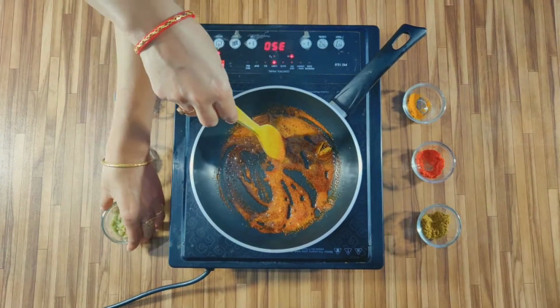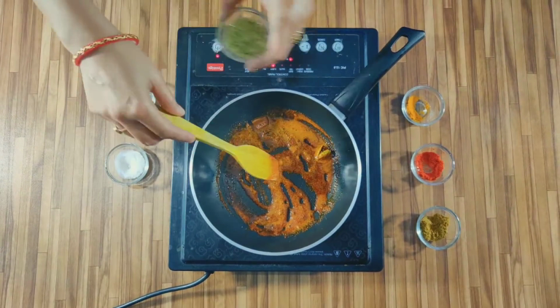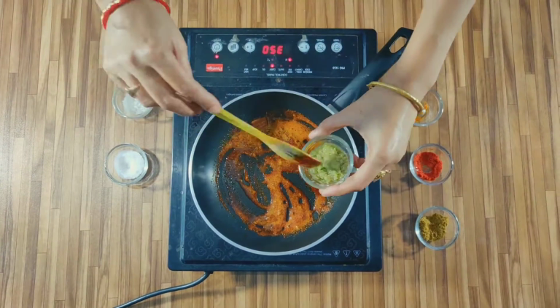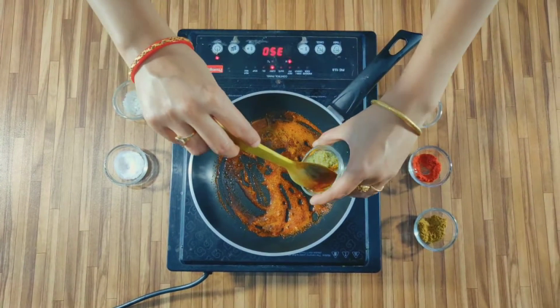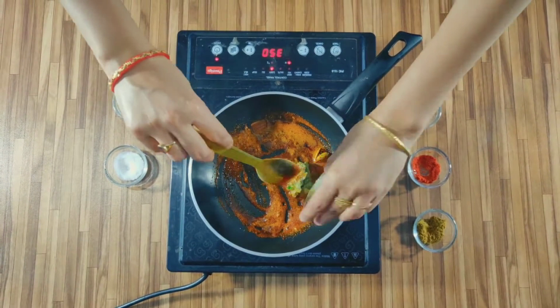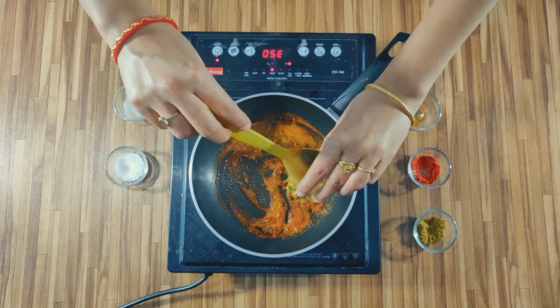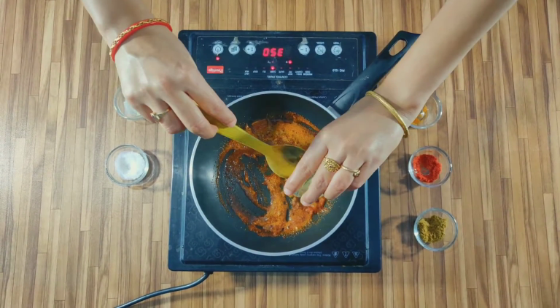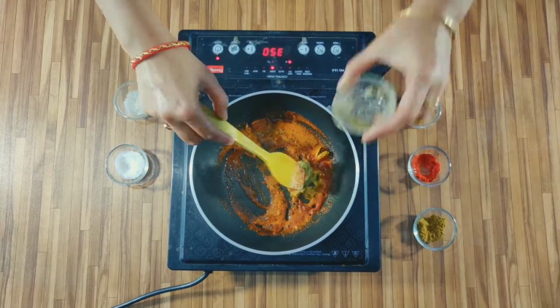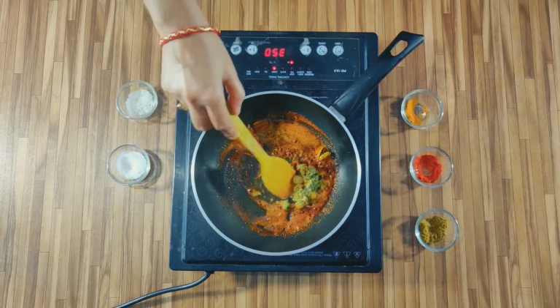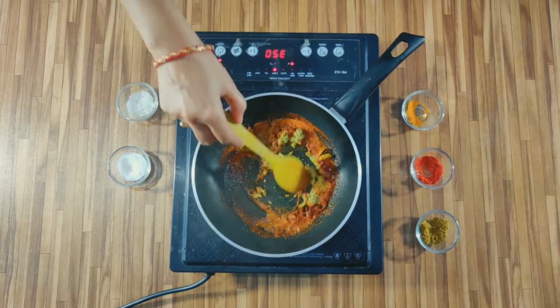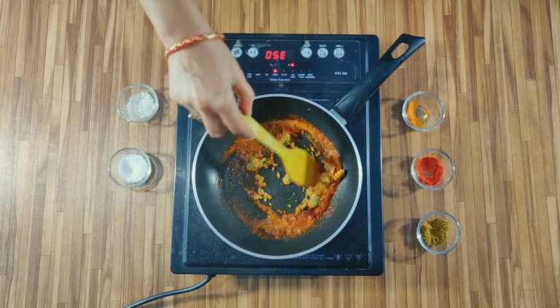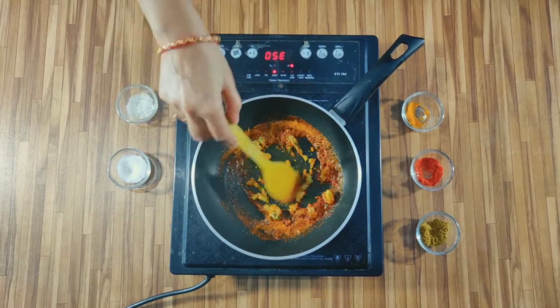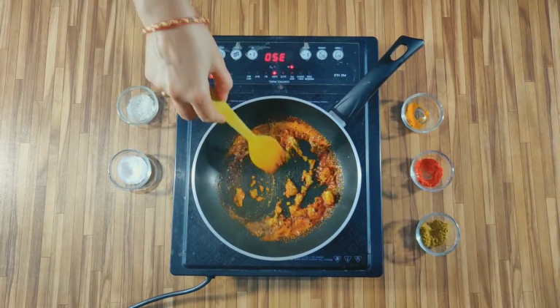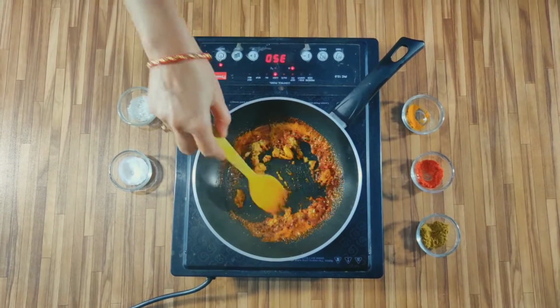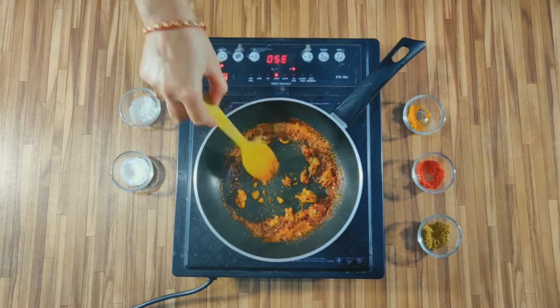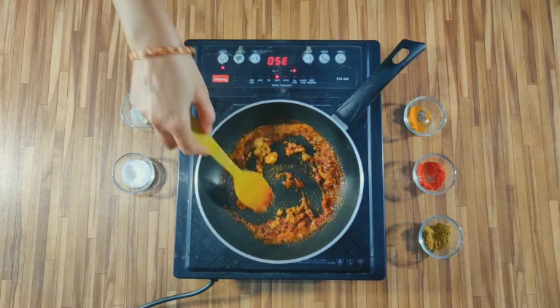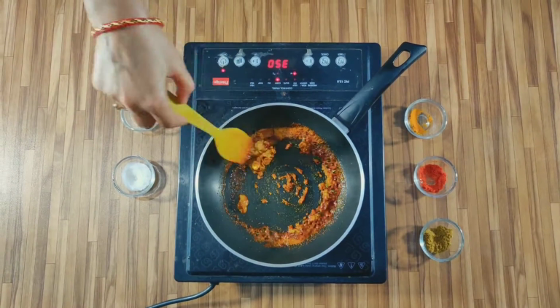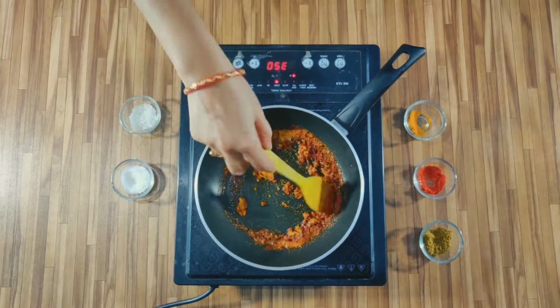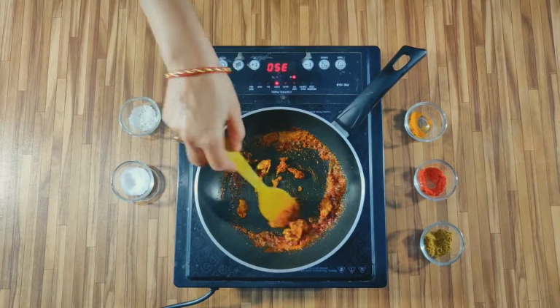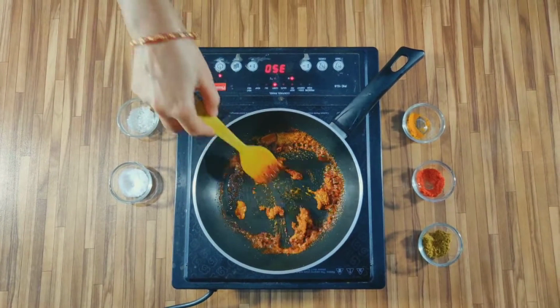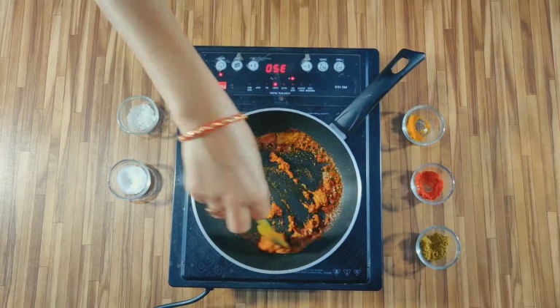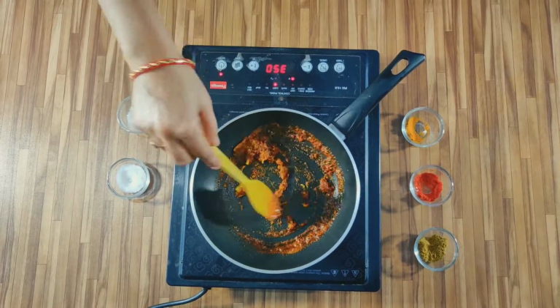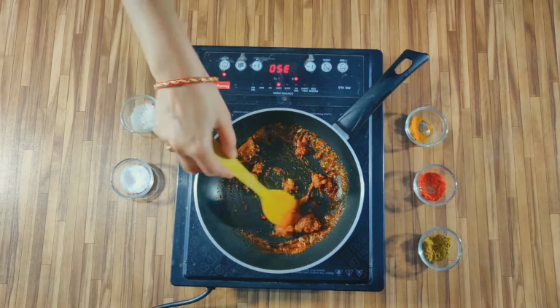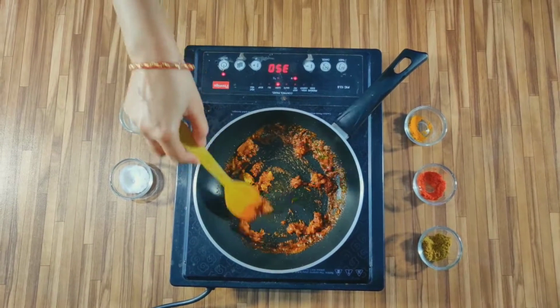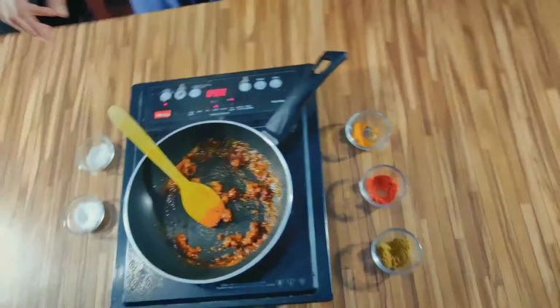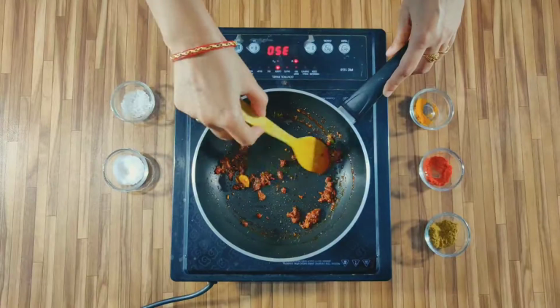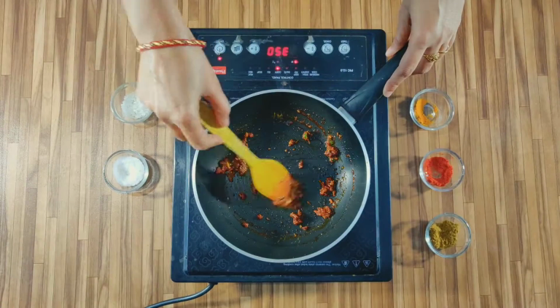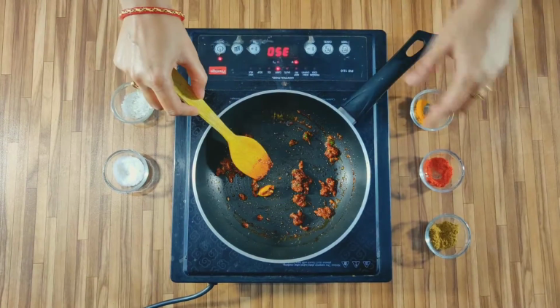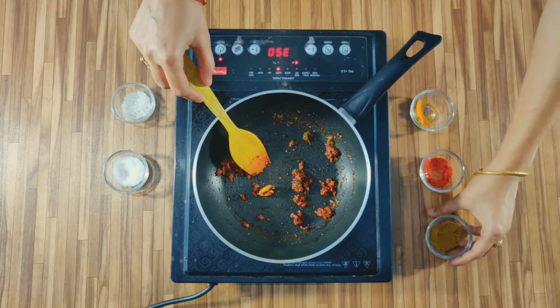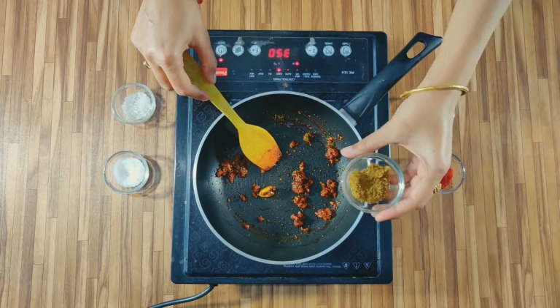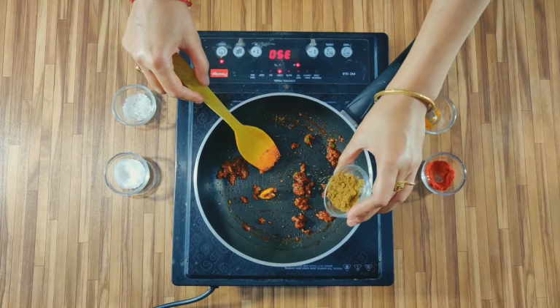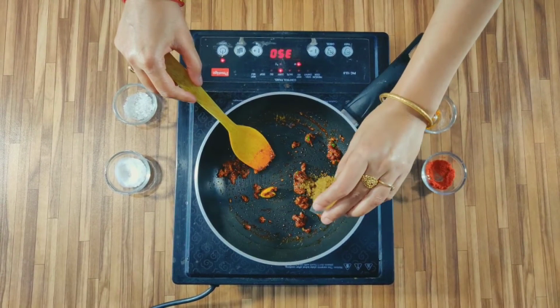You have to keep the gas on low-medium flame. When it gets warm, add the green chili paste, then add it with the sauce. The flavor will develop well. It will become dry — now add the jeera powder.